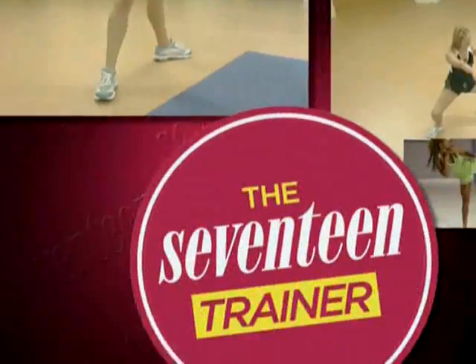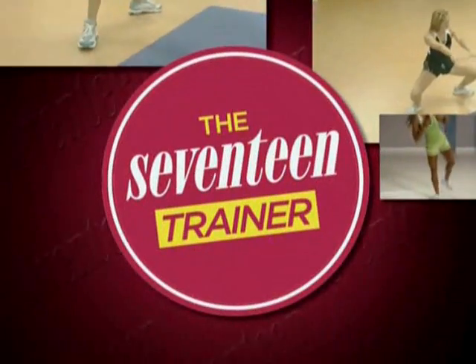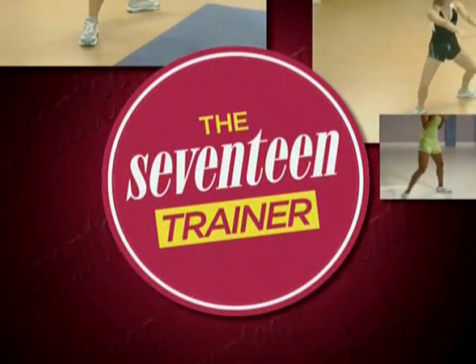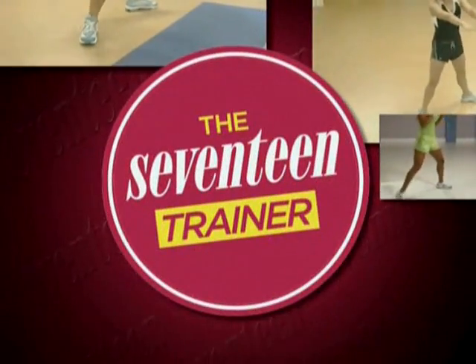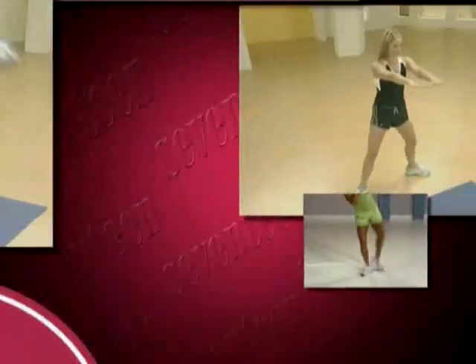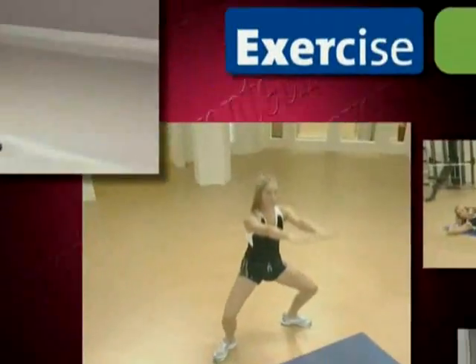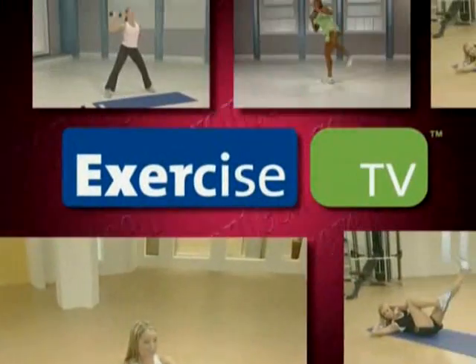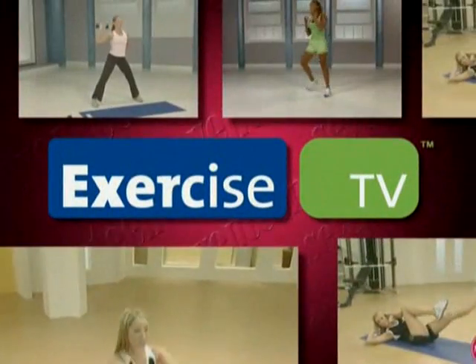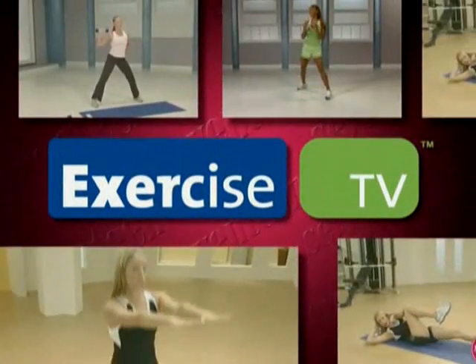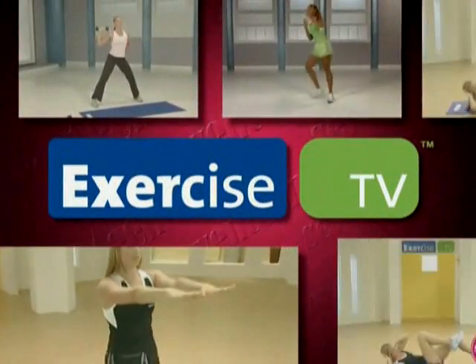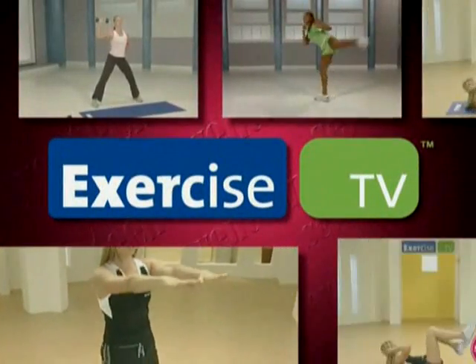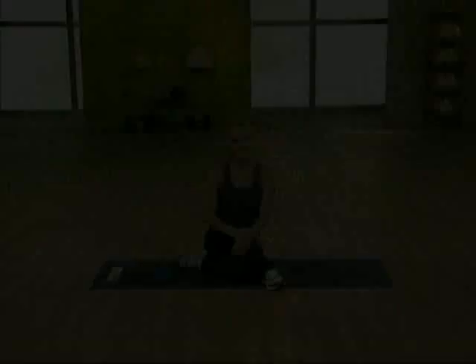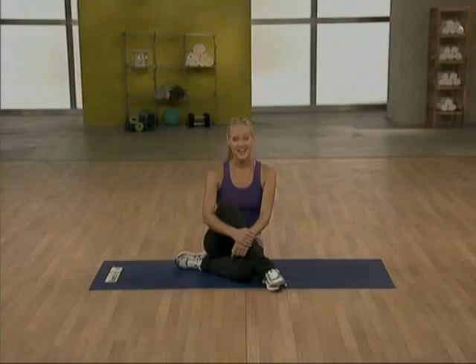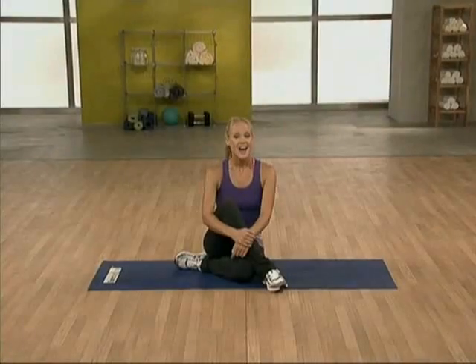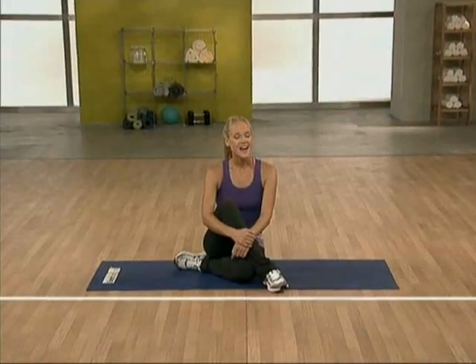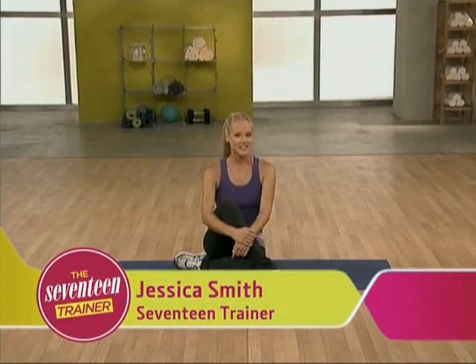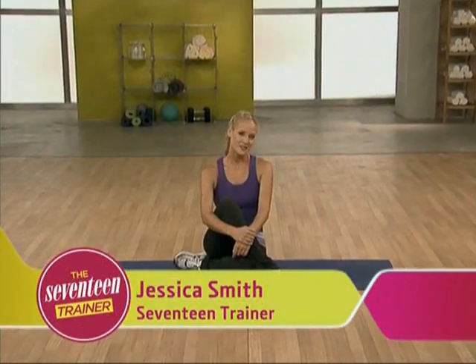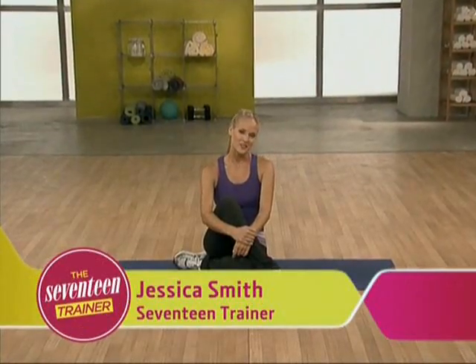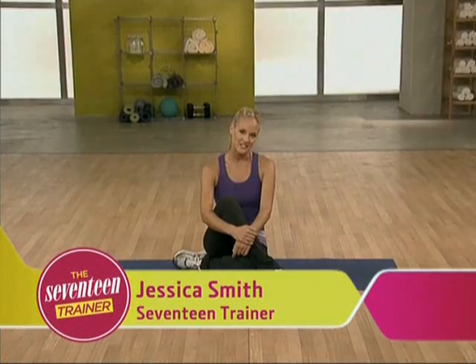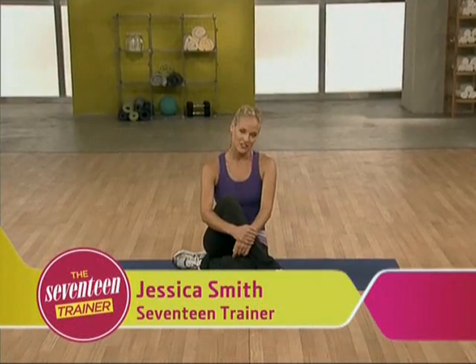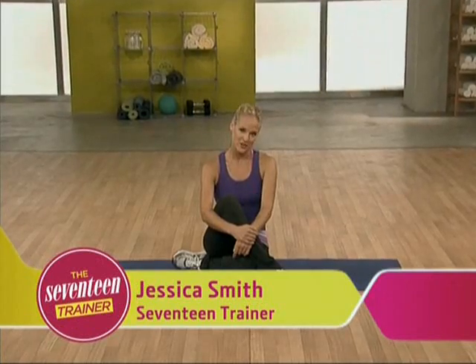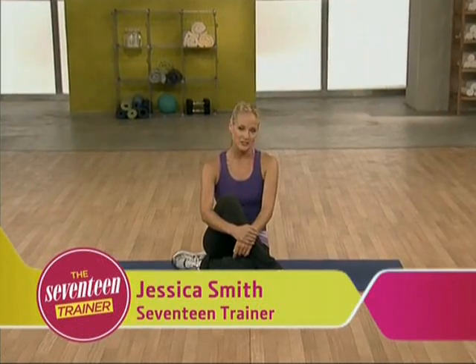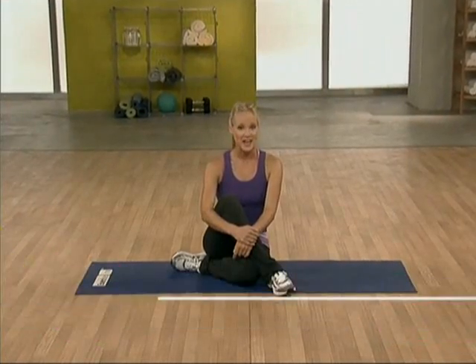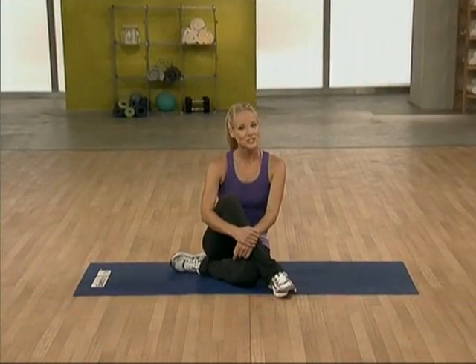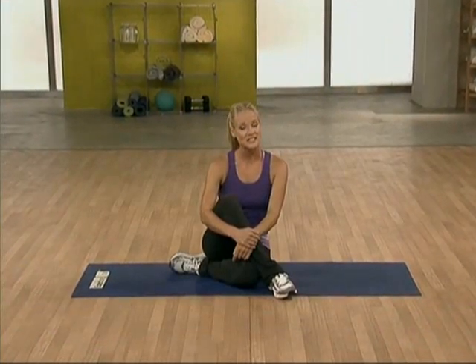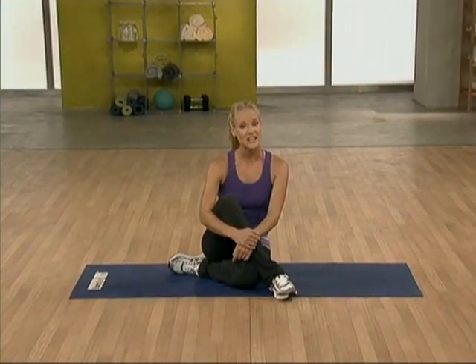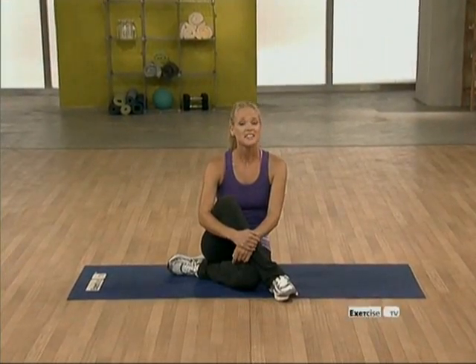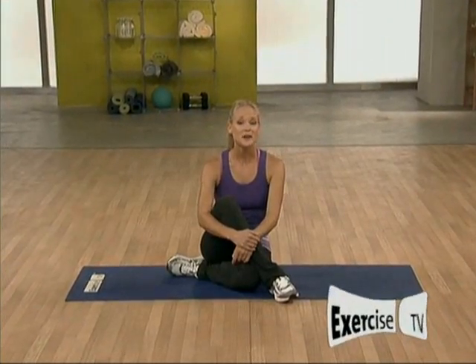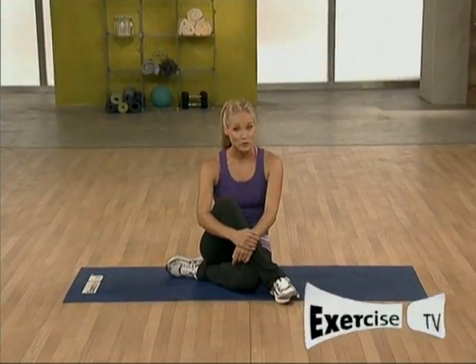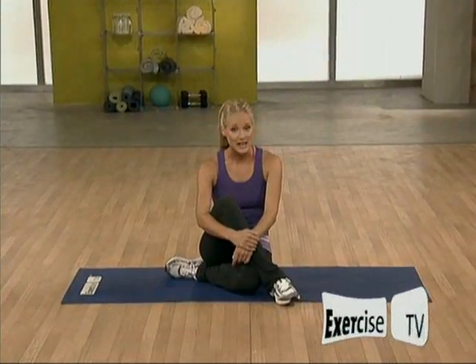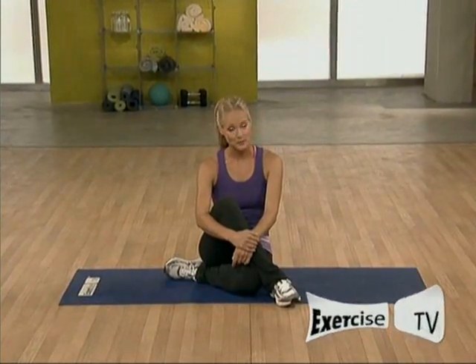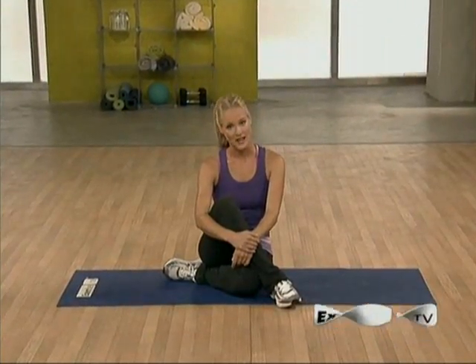The 17 Trainer, brought to you by Exercise TV. Hi, I'm Jessica Smith from The 17 Trainer, brought to you by Exercise TV, and this is my two-minute abs workout.